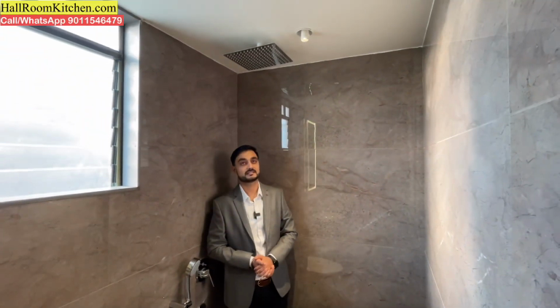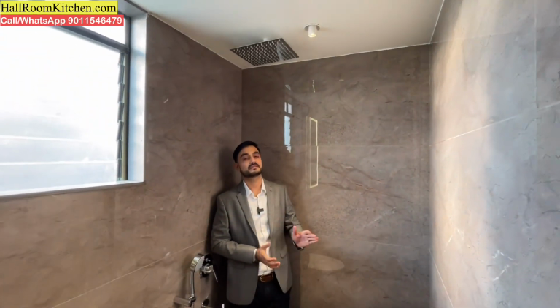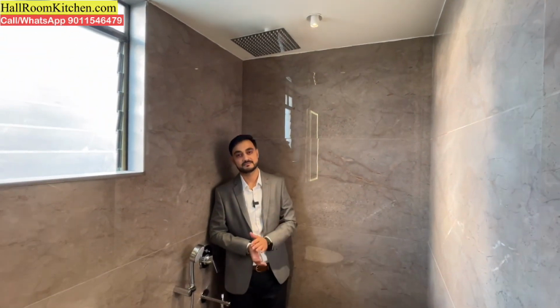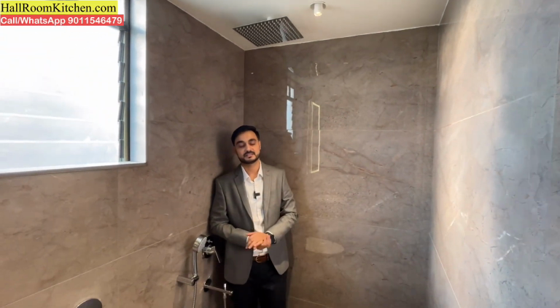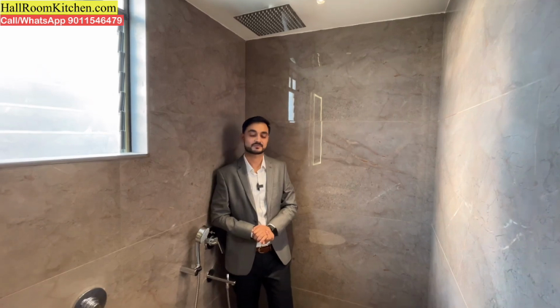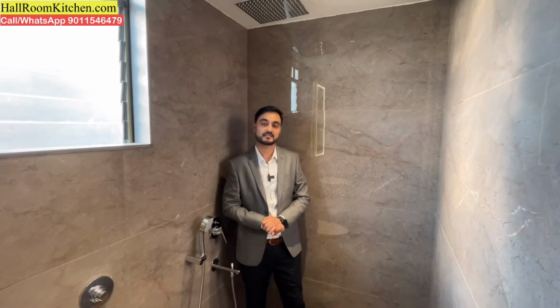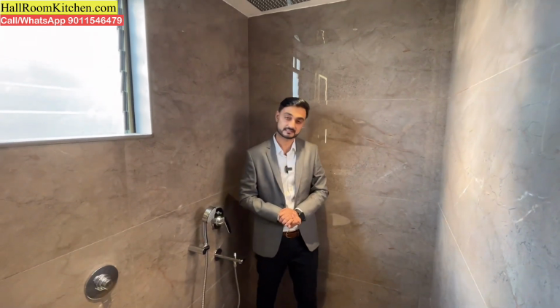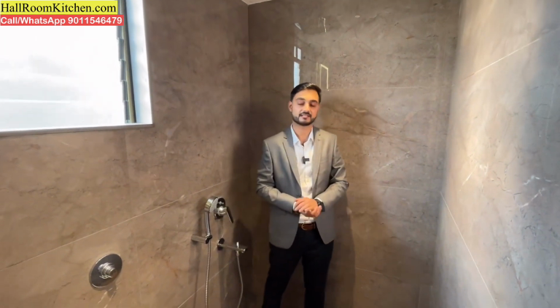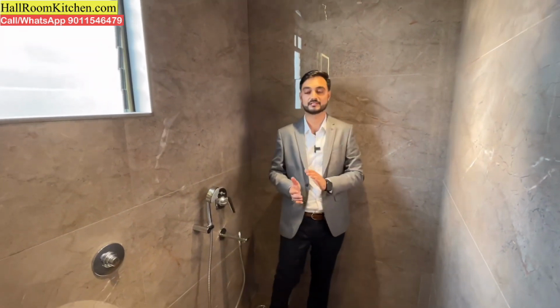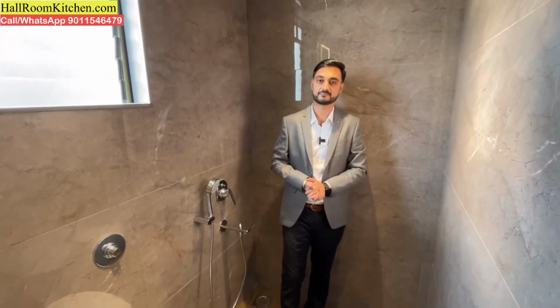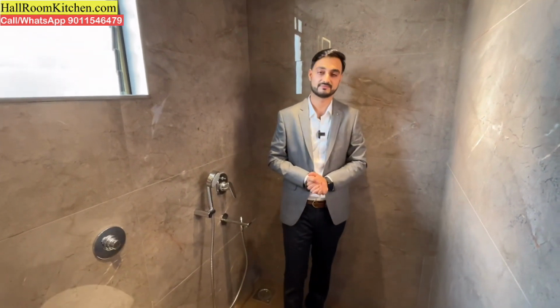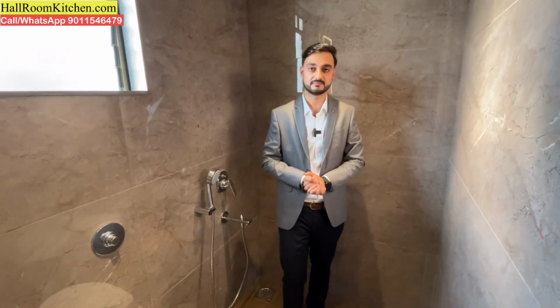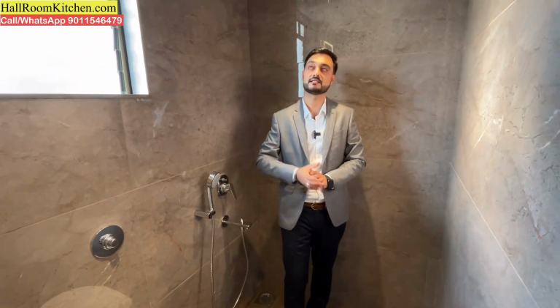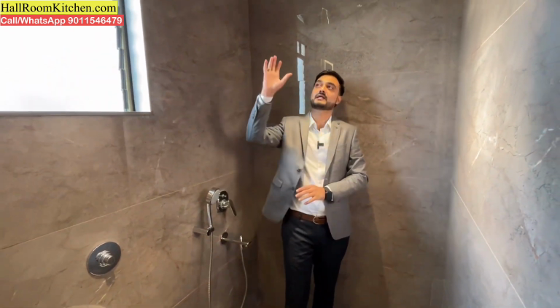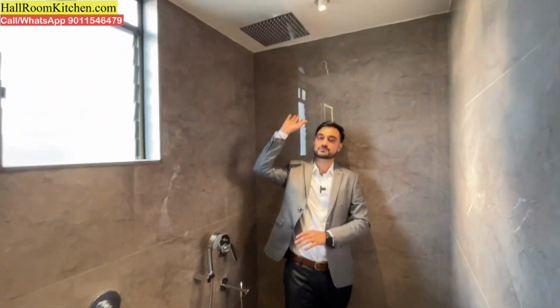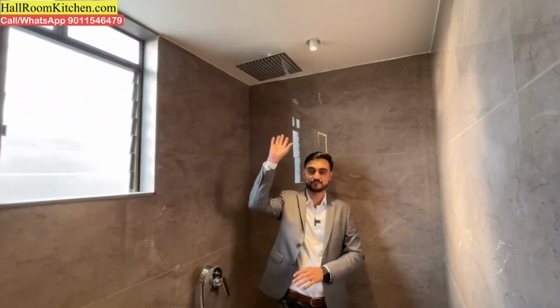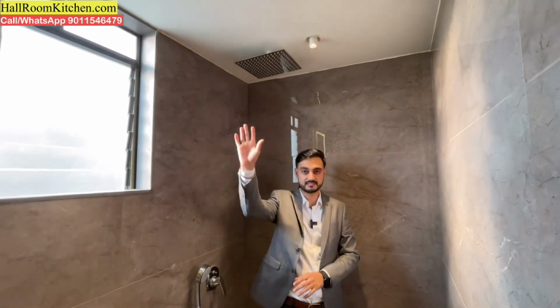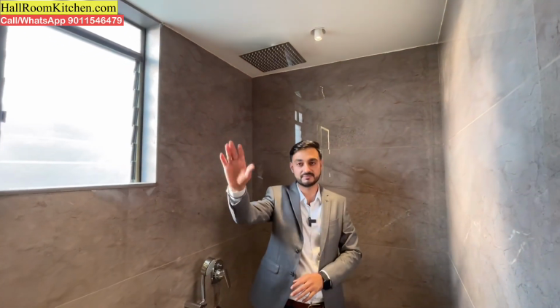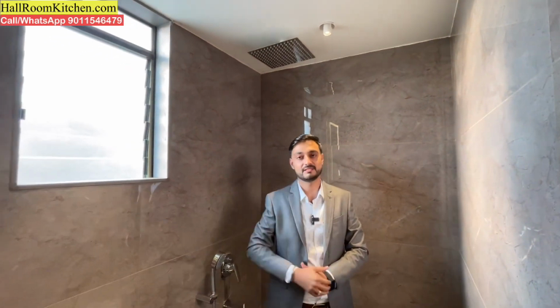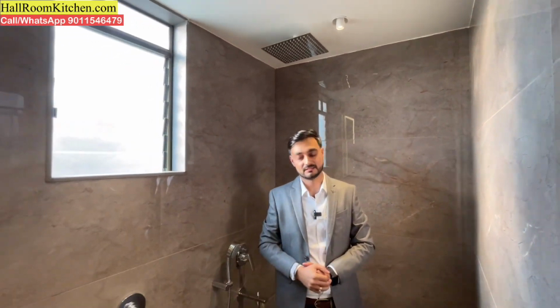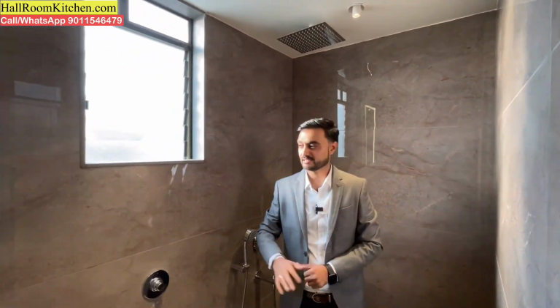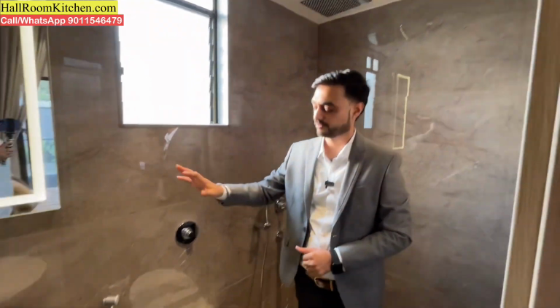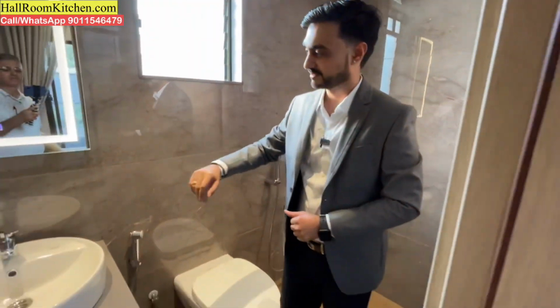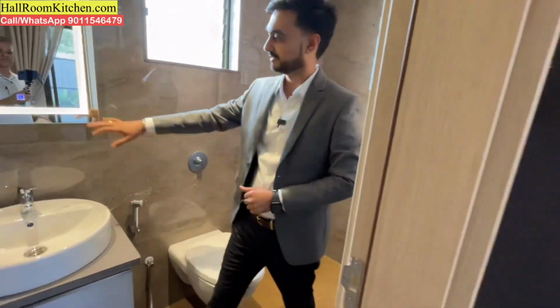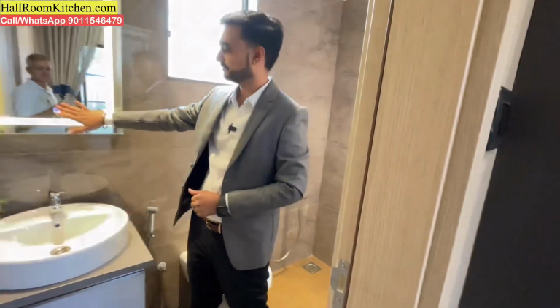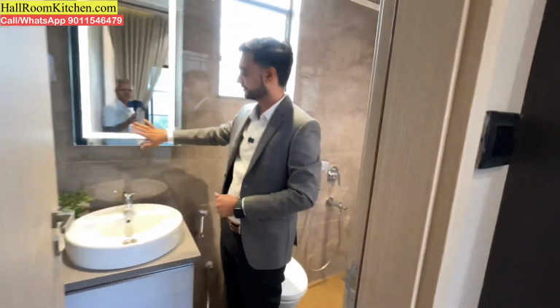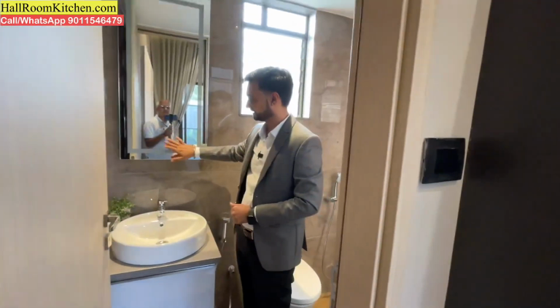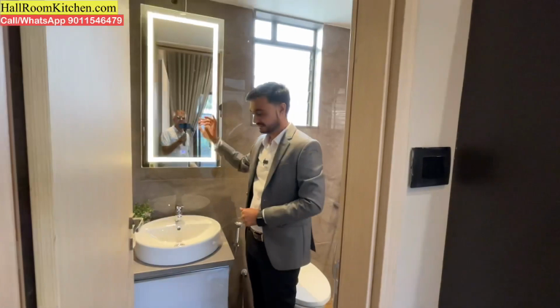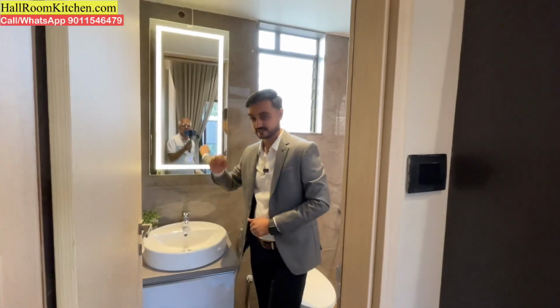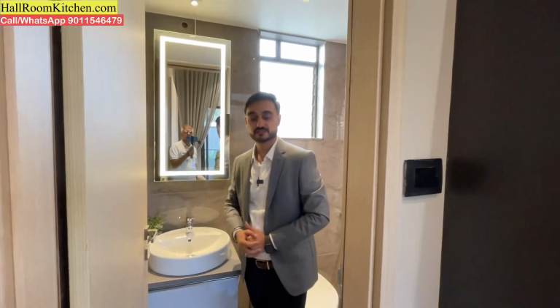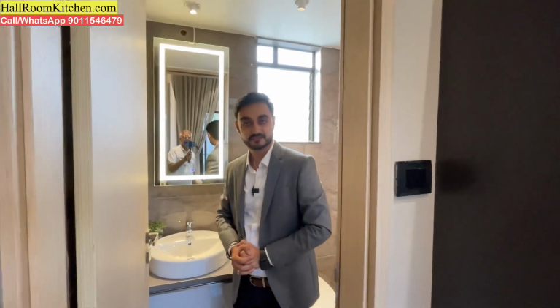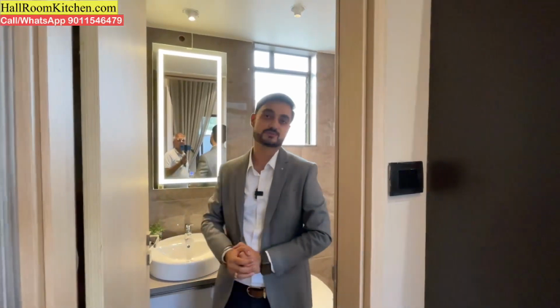For CP ware and sanitary ware, you get standard American Standard and Grohe company branded fittings. You also get a fall ceiling setup in the washrooms. Plus, you get designer mirrors in all 3 washrooms.